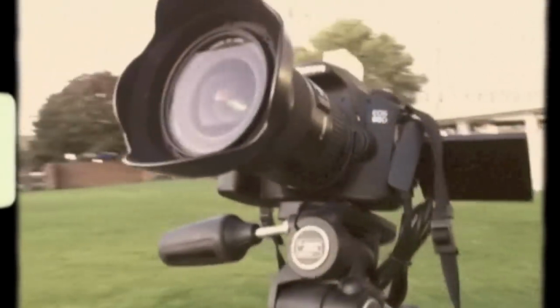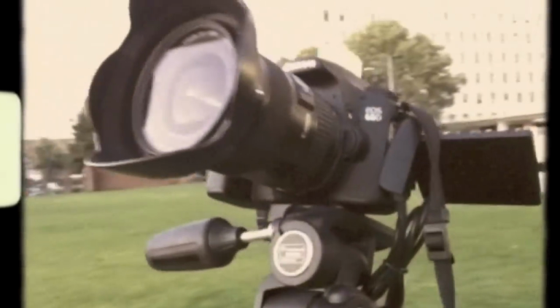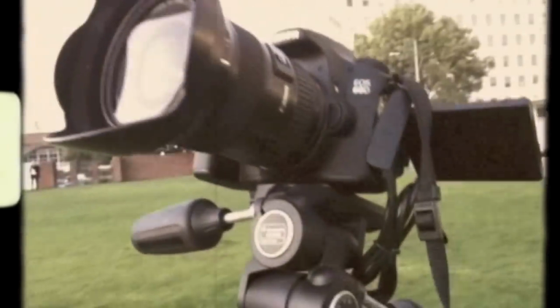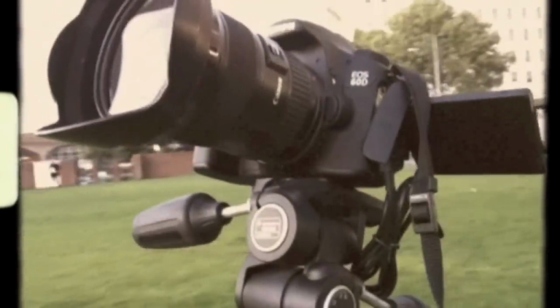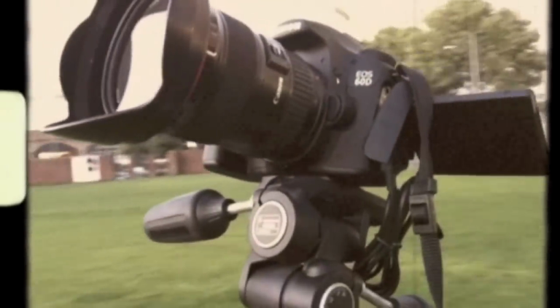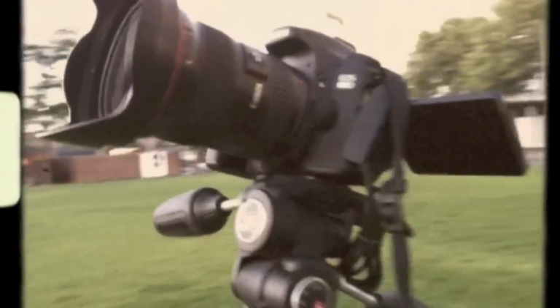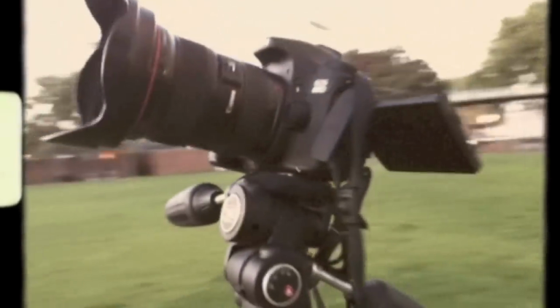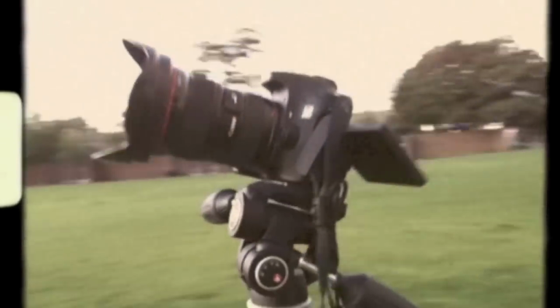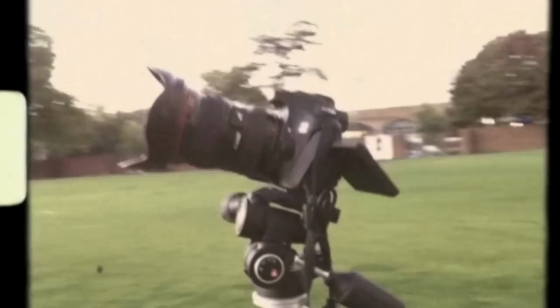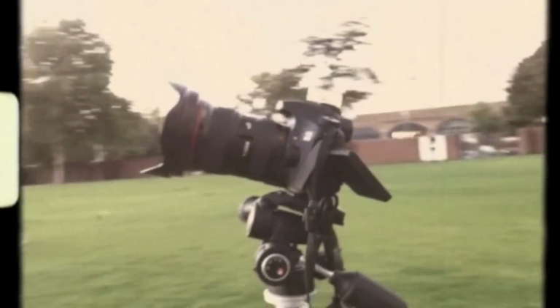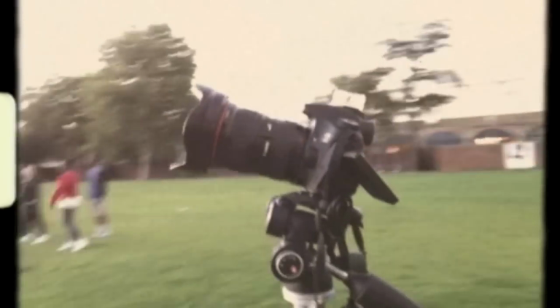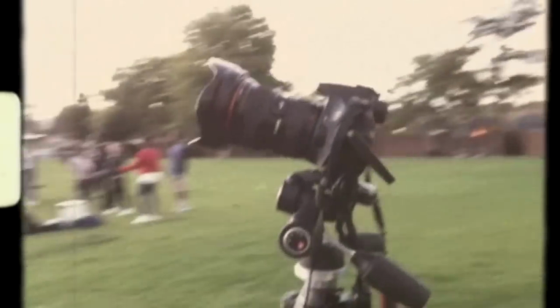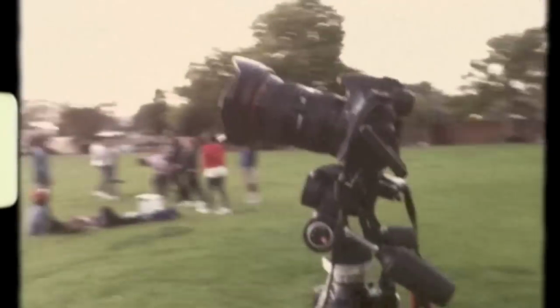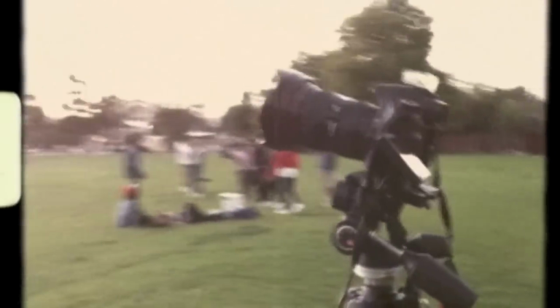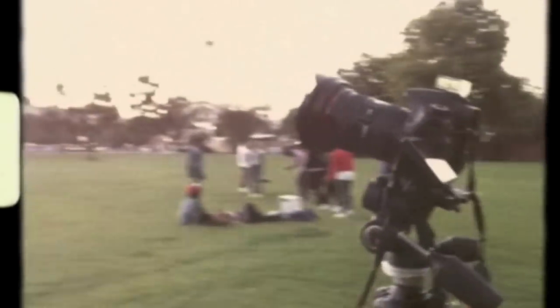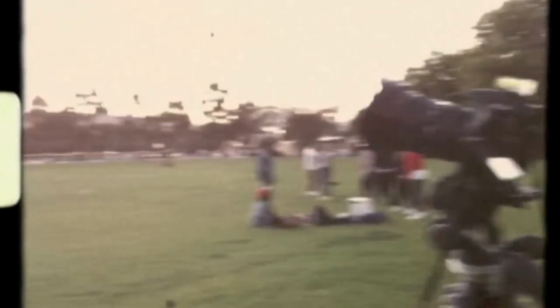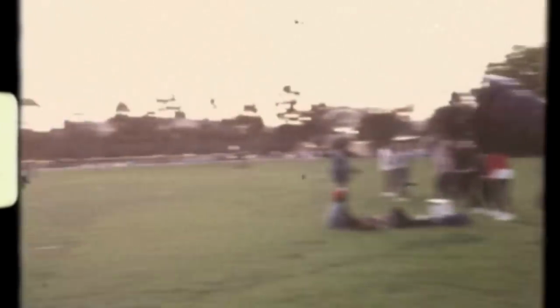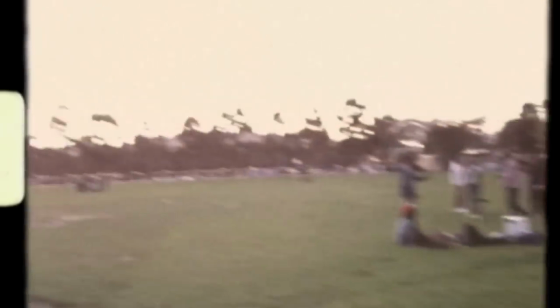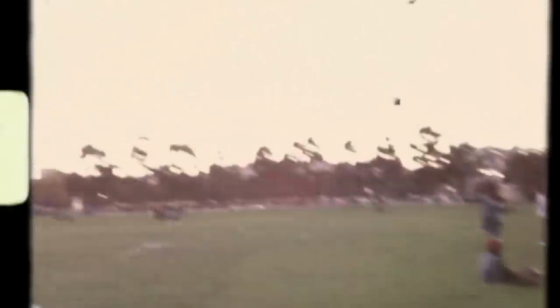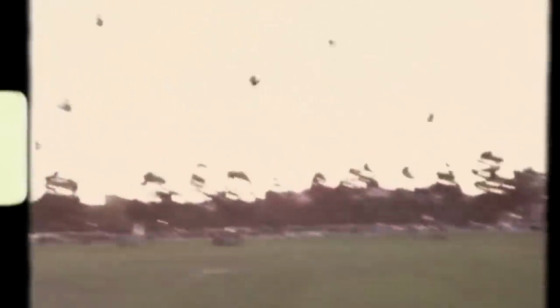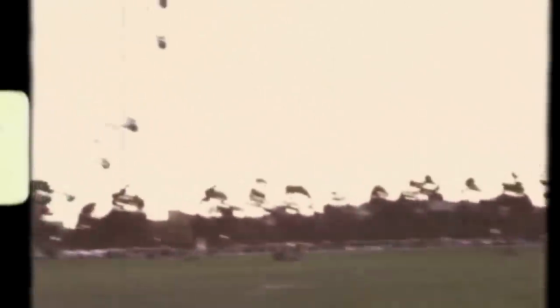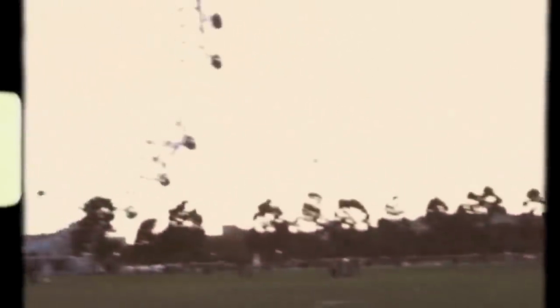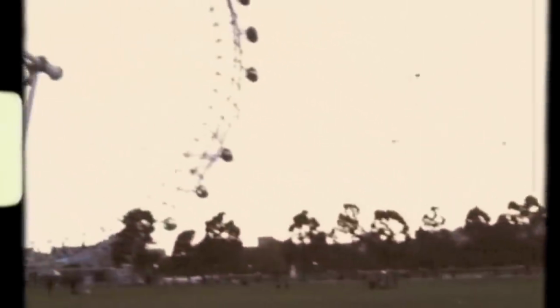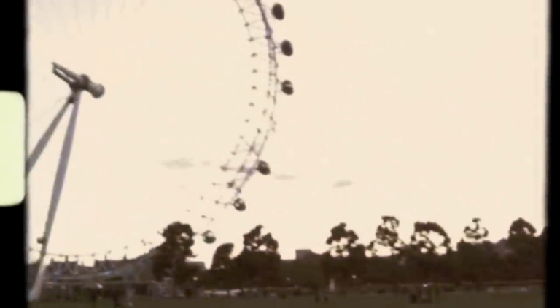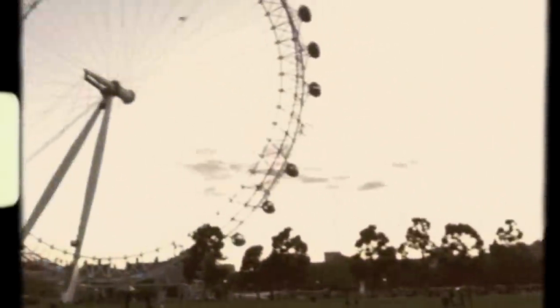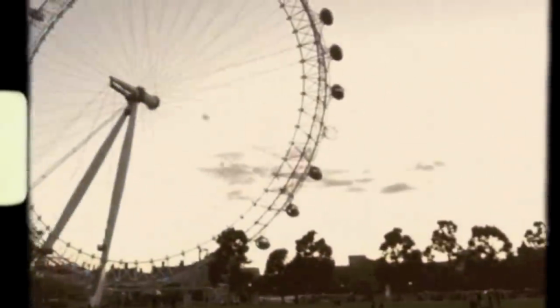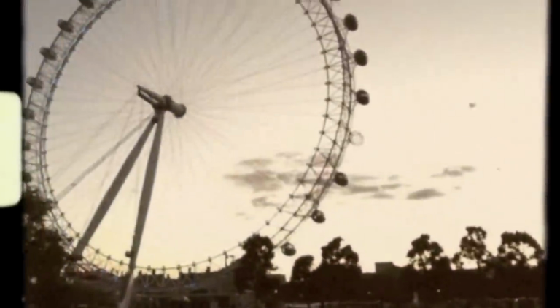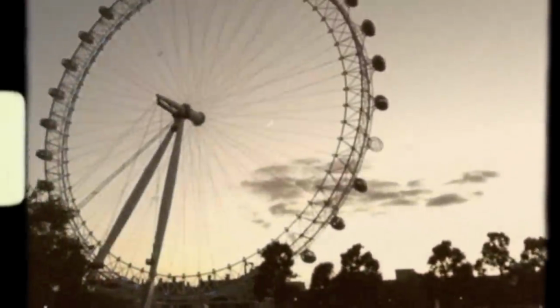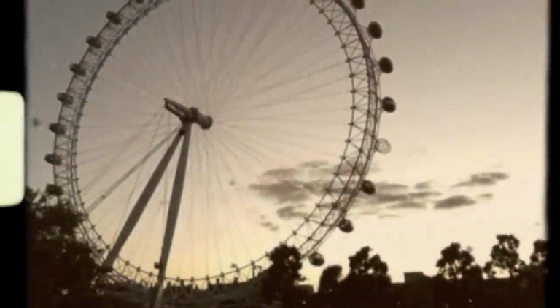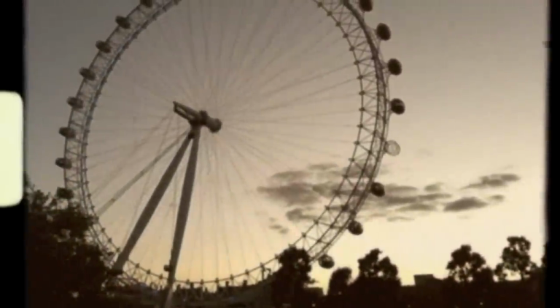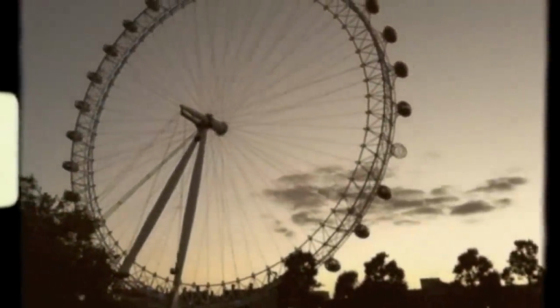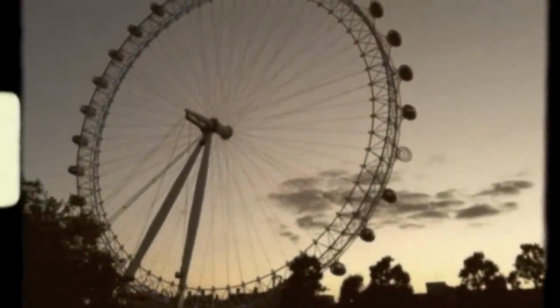The idea is to shoot a sequence of 400 individual images and play them back in a movie clip at approximately 25 frames per second. This will produce a mini time-lapse clip of more or less 12 seconds.